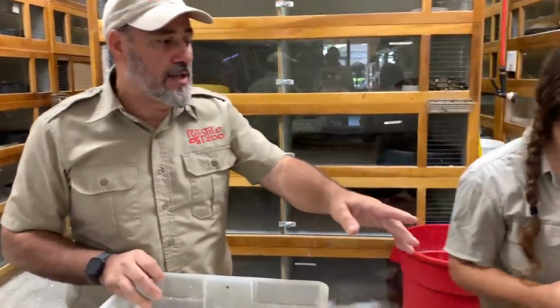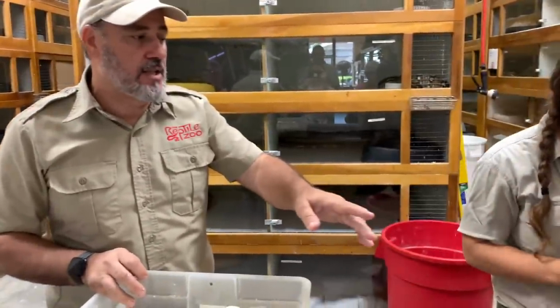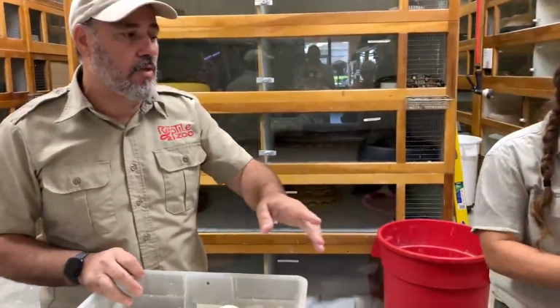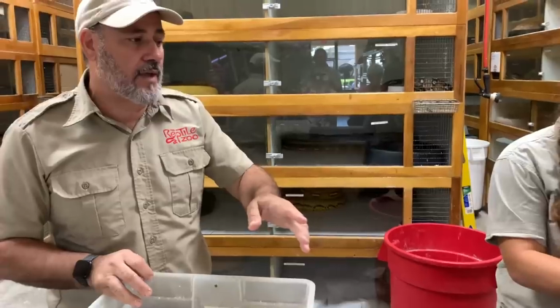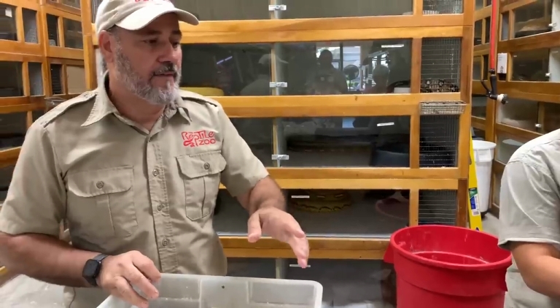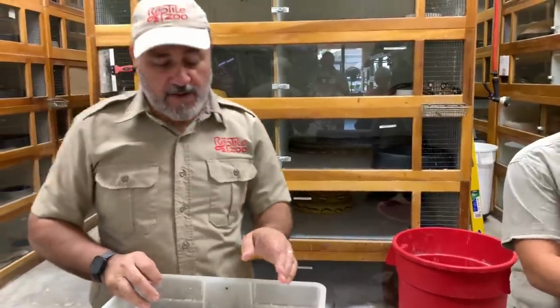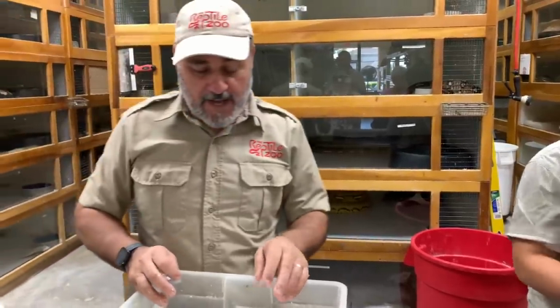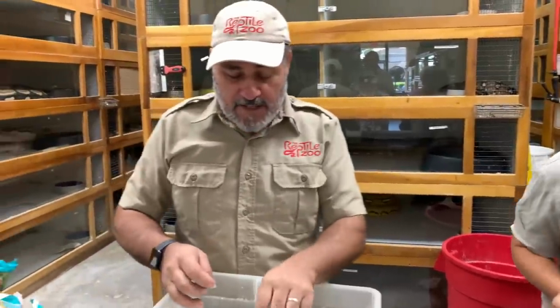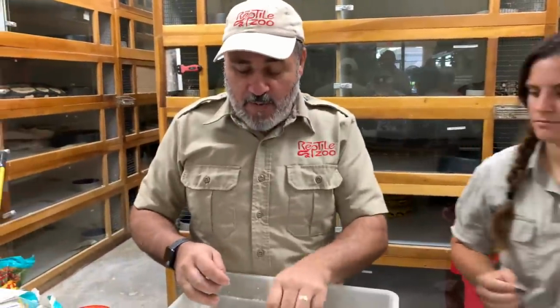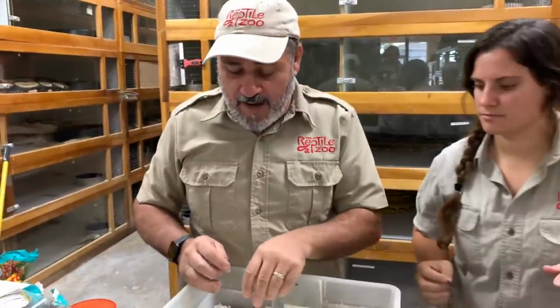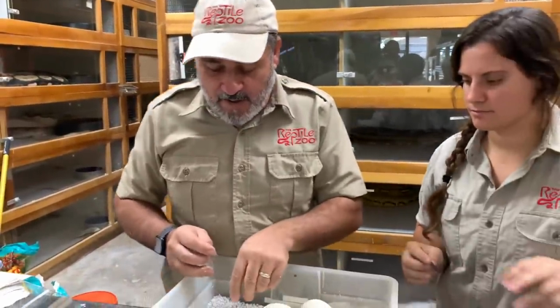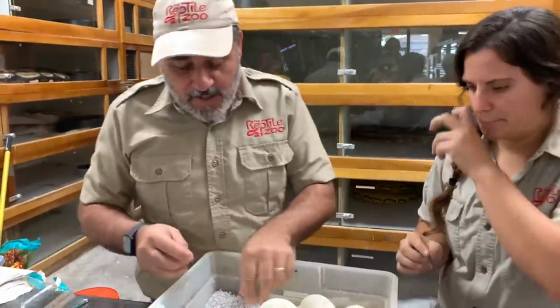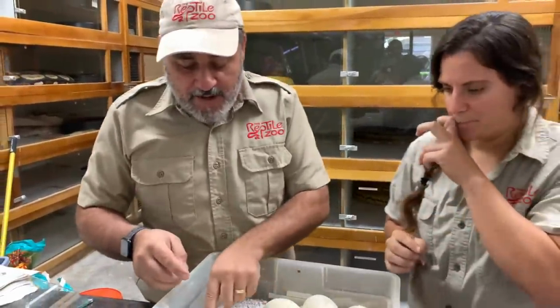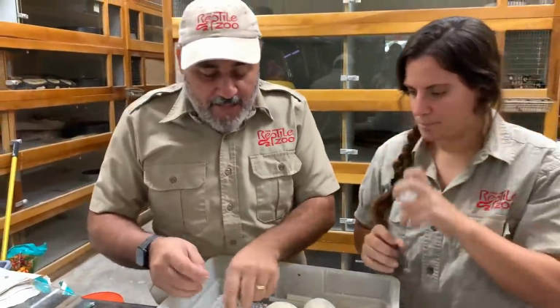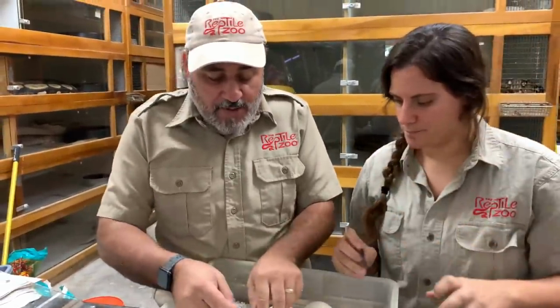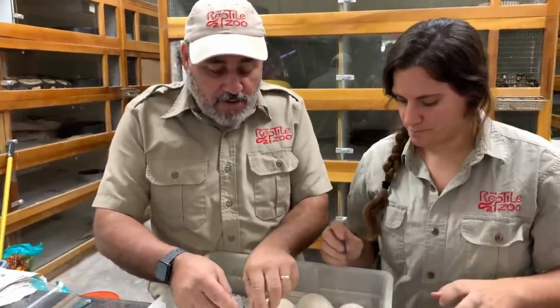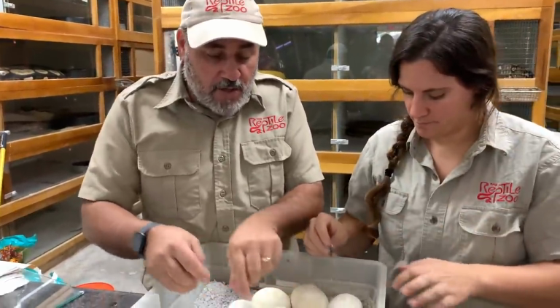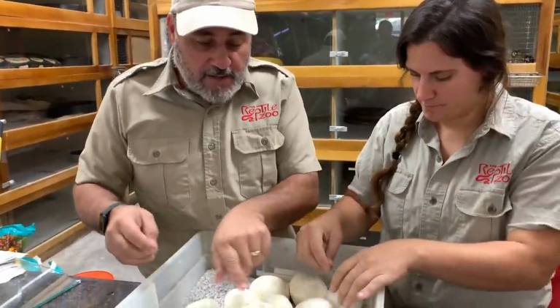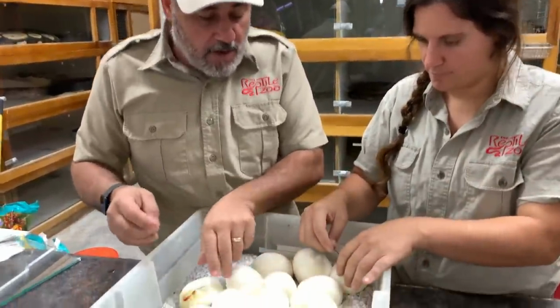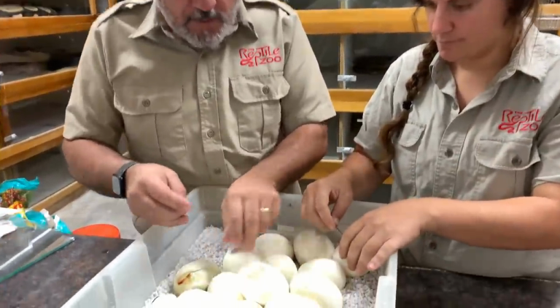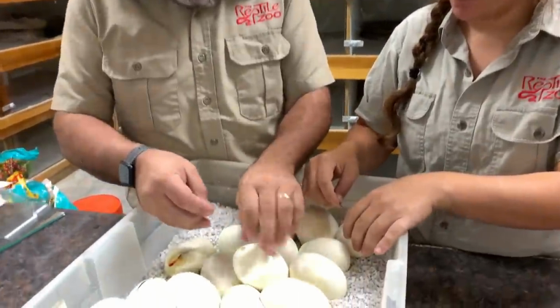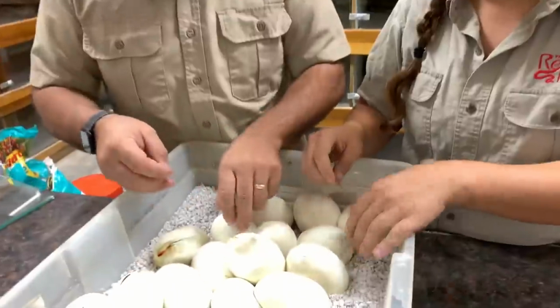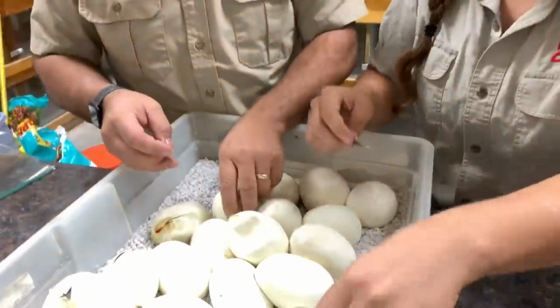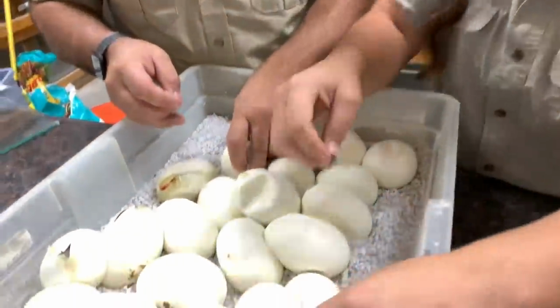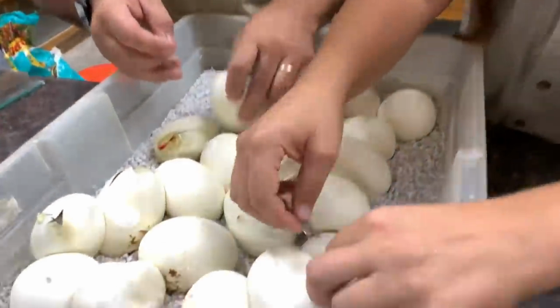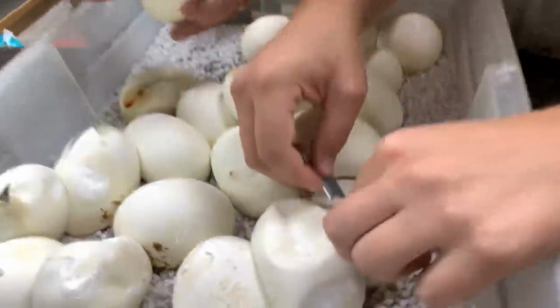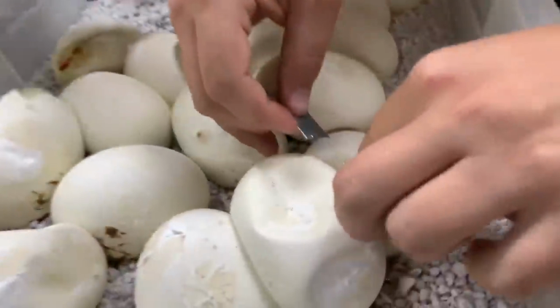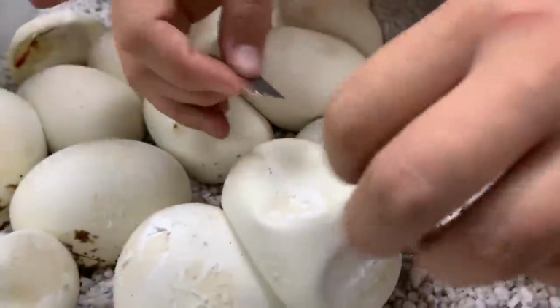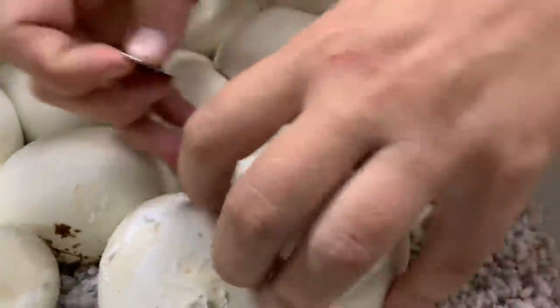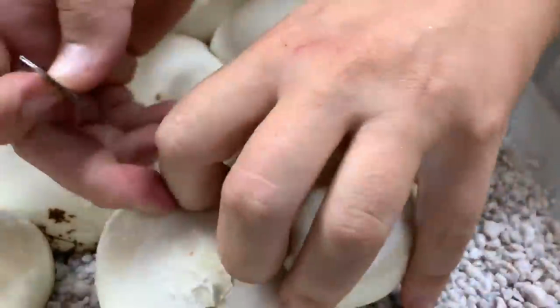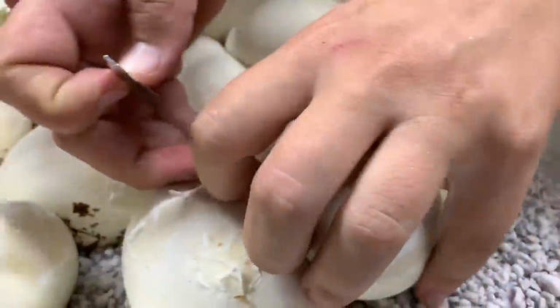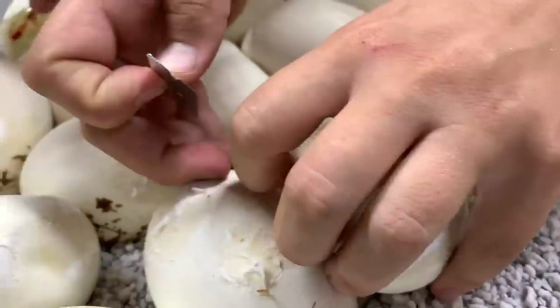Go ahead and shut that all the way. Okay, so let's see what we got here. We already saw that one's nose. You want to go ahead and start on some of the open ones? And we're gonna just carefully cut them.